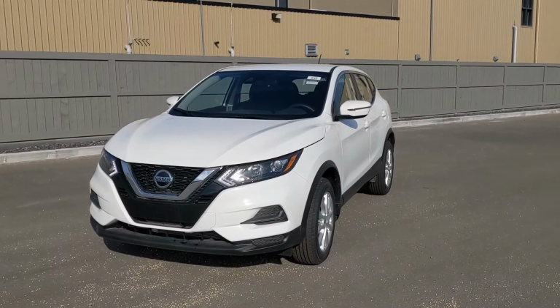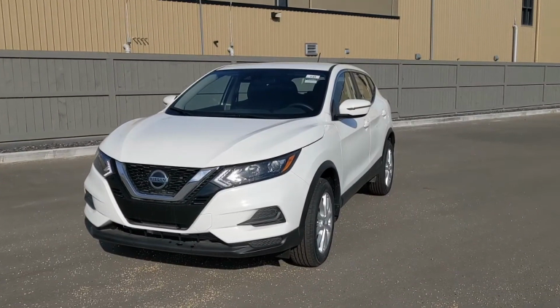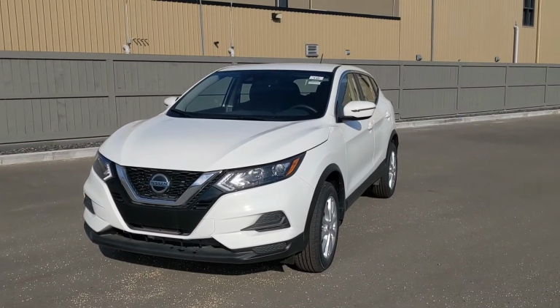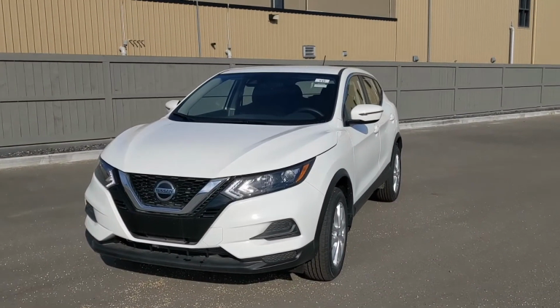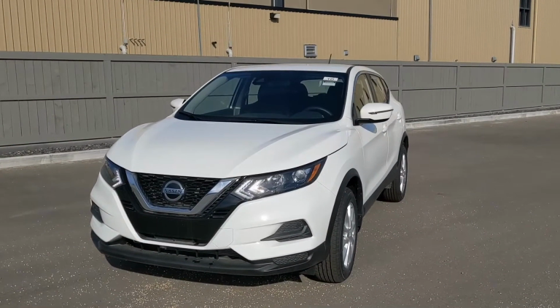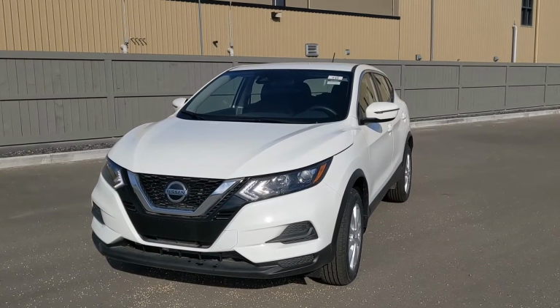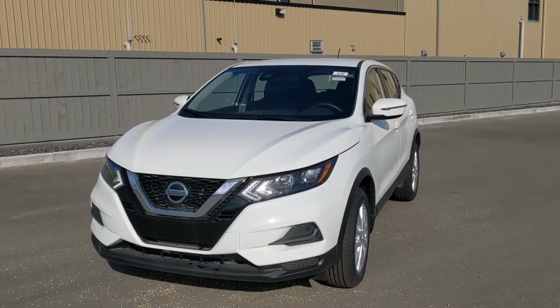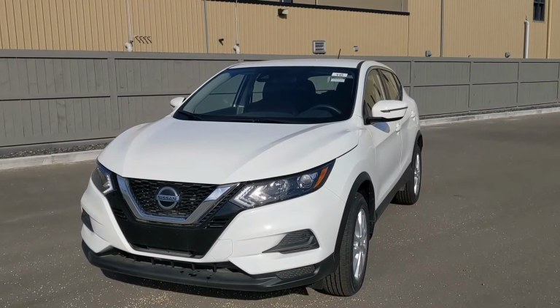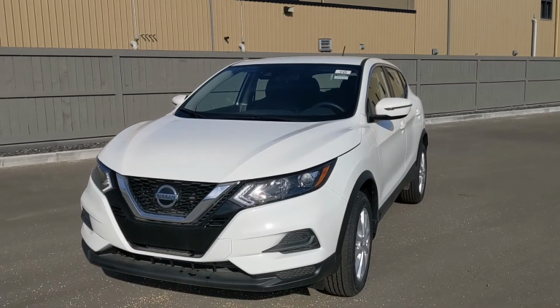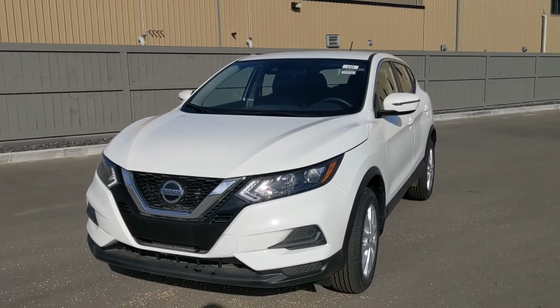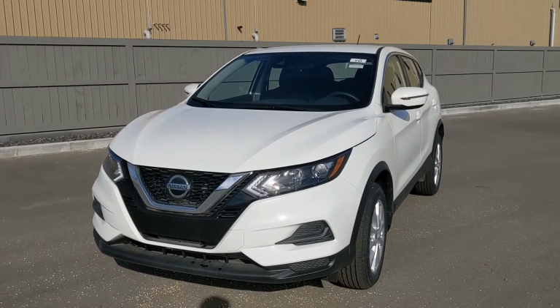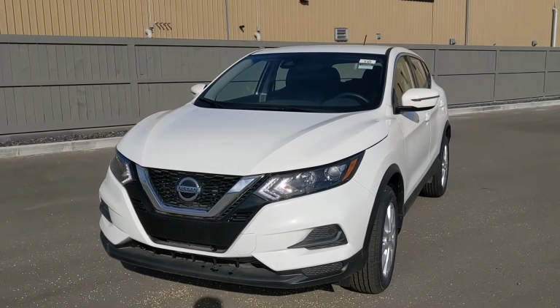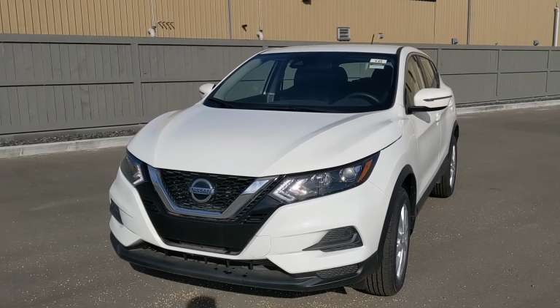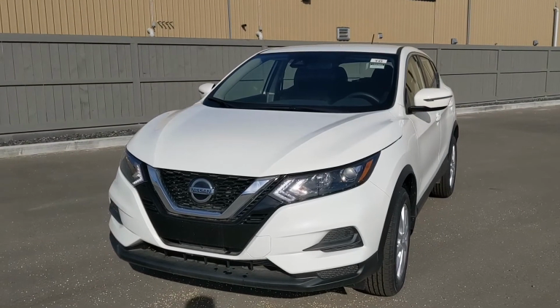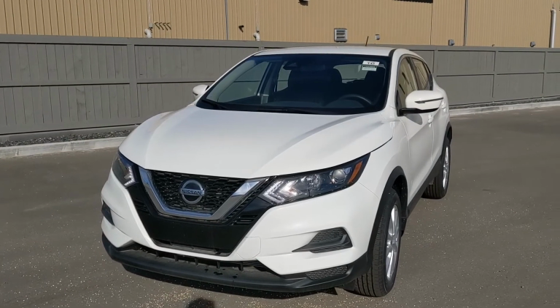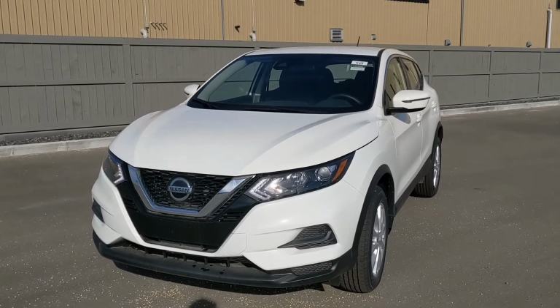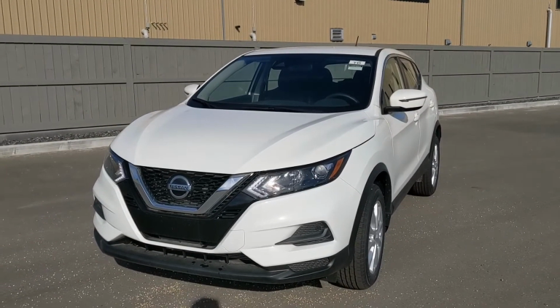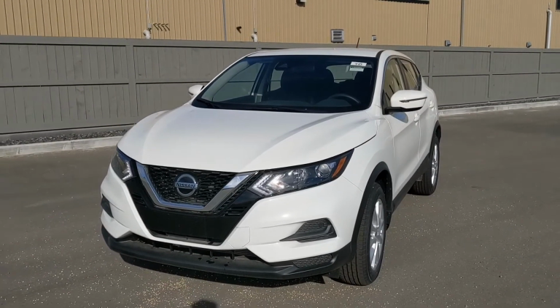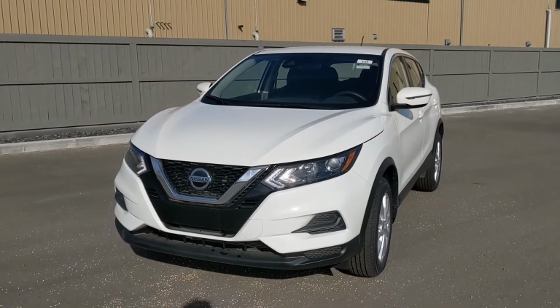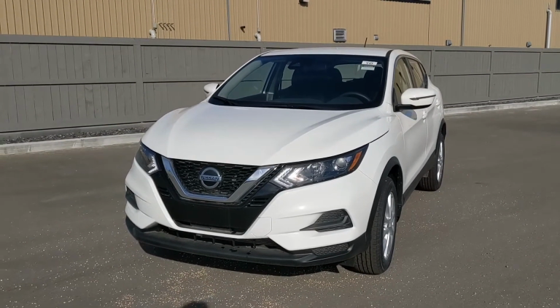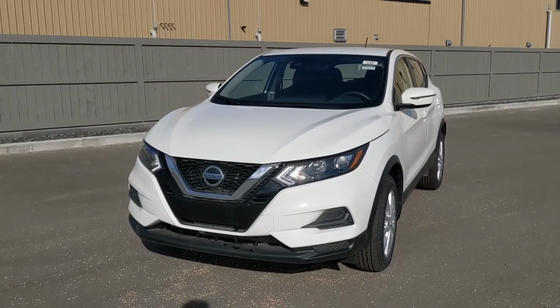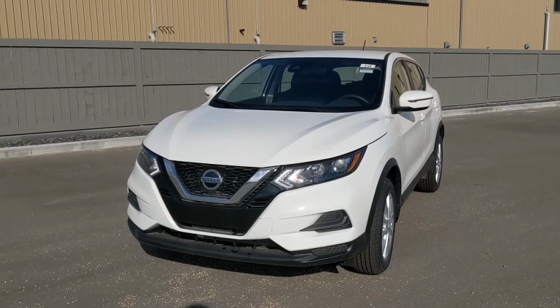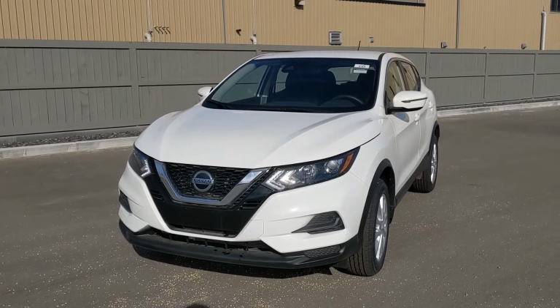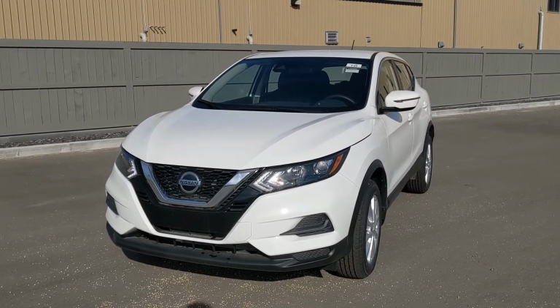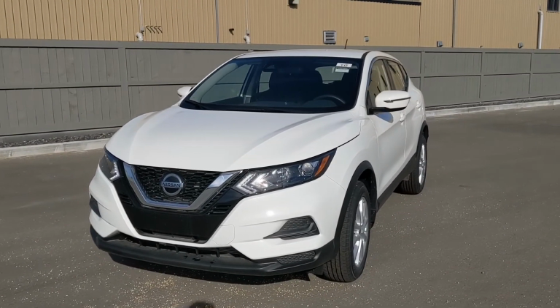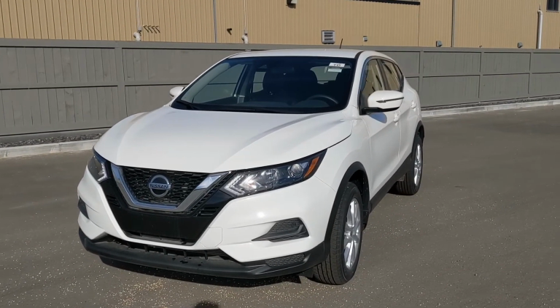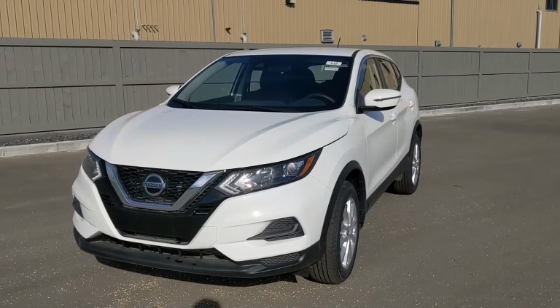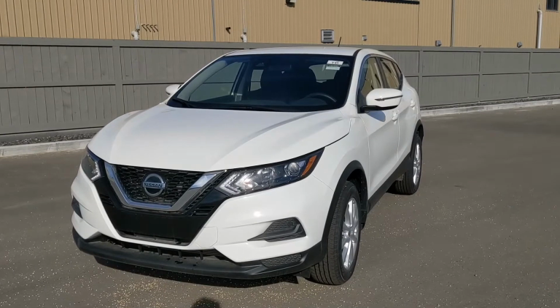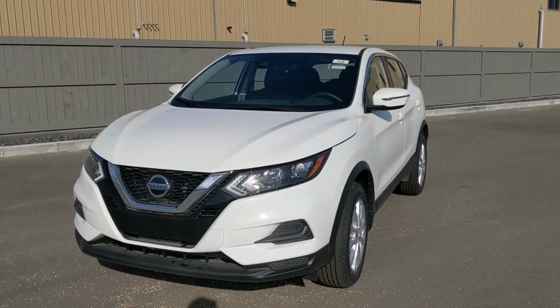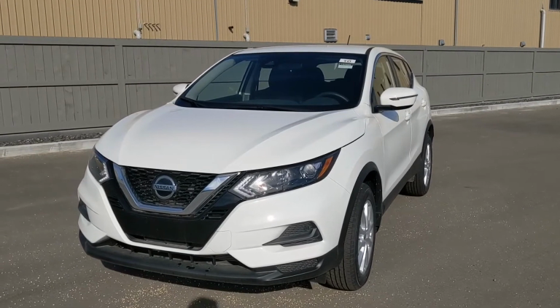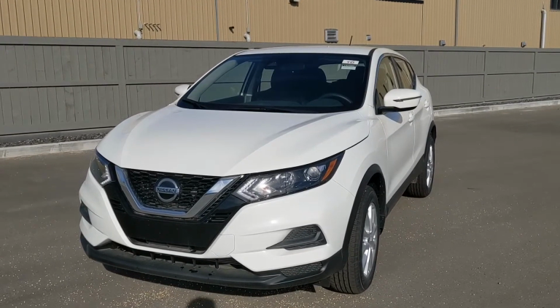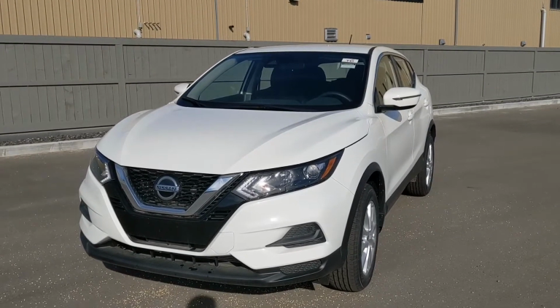The 2020 Nissan Qashqai is a little larger than the Kicks, so you get a little more room for yourself and cargo. It also has a more powerful engine, but still very fuel efficient — a two-liter four-cylinder this time.